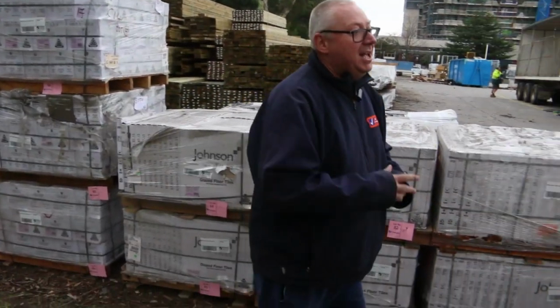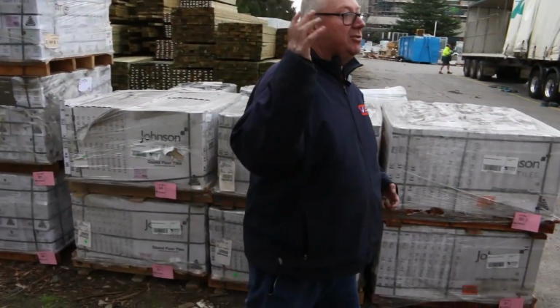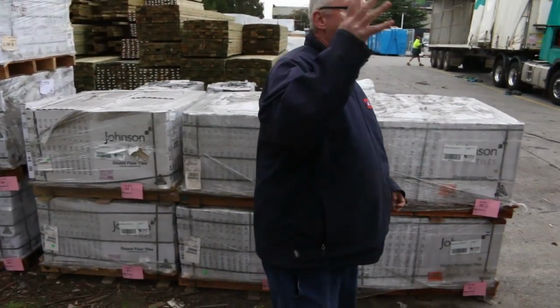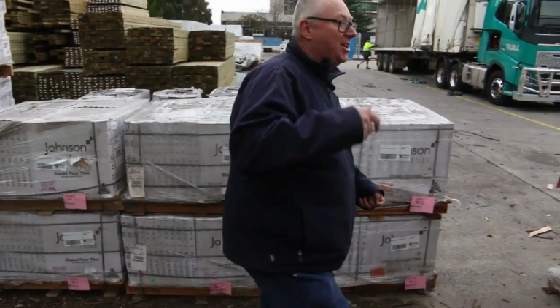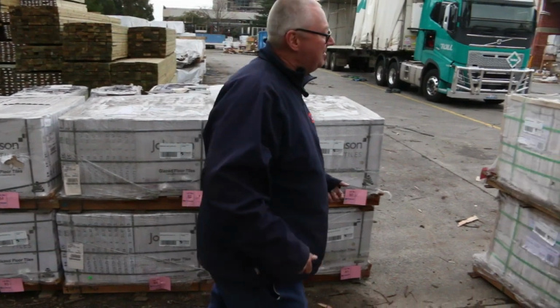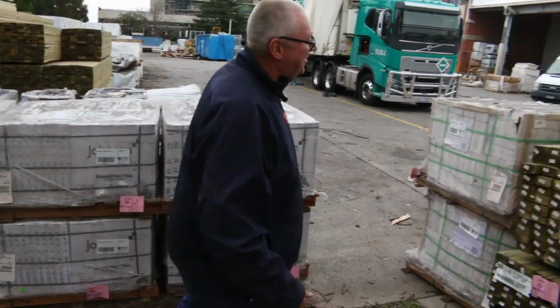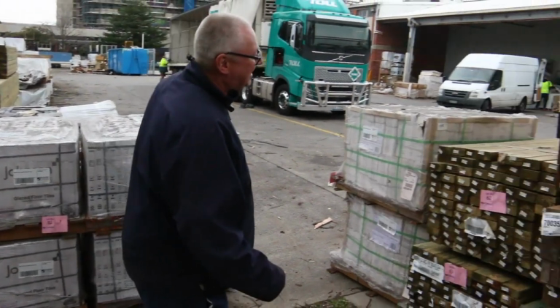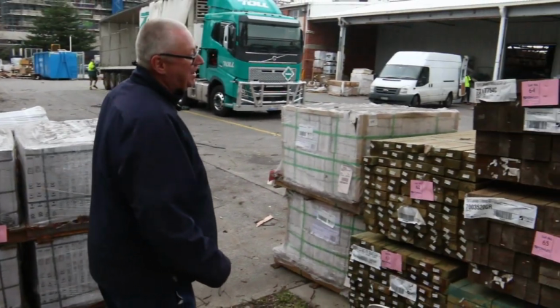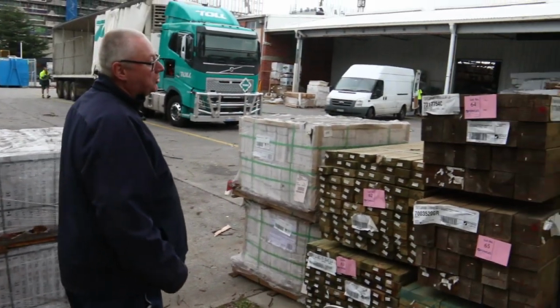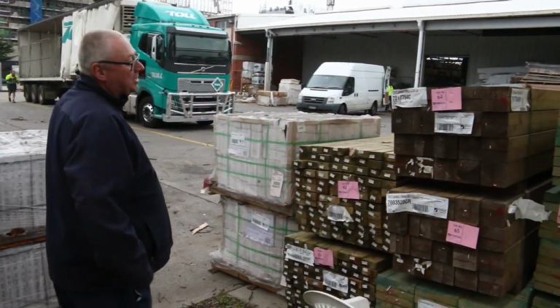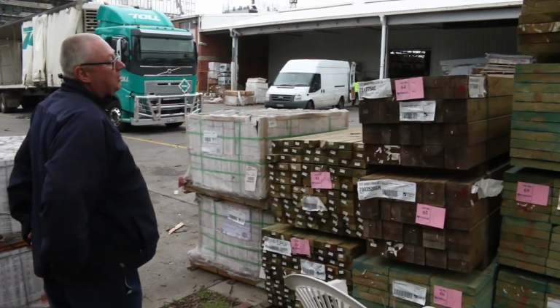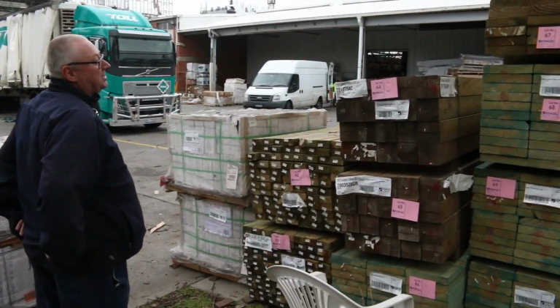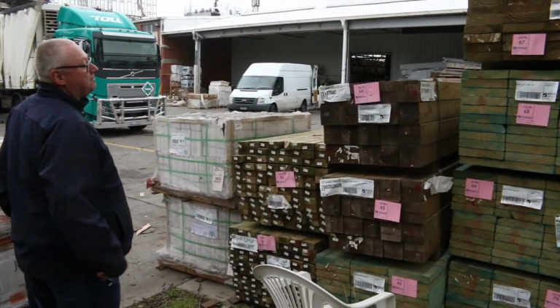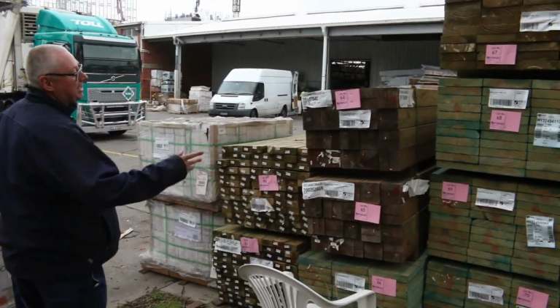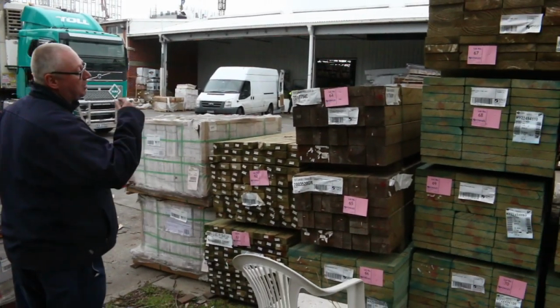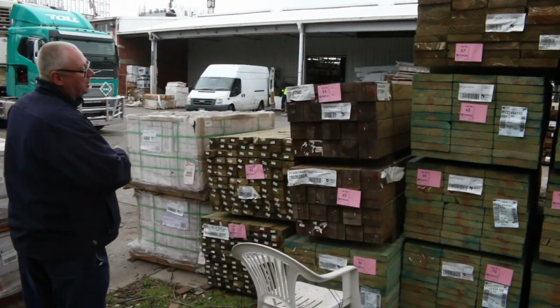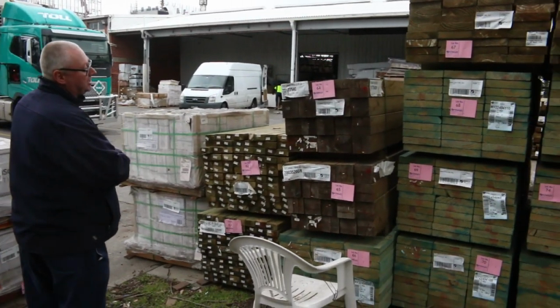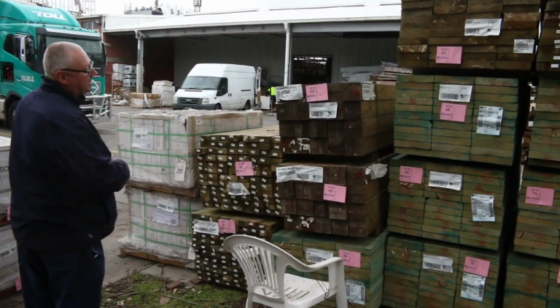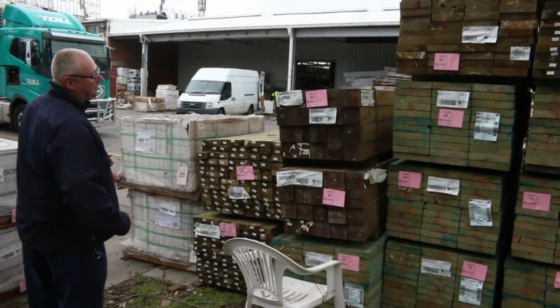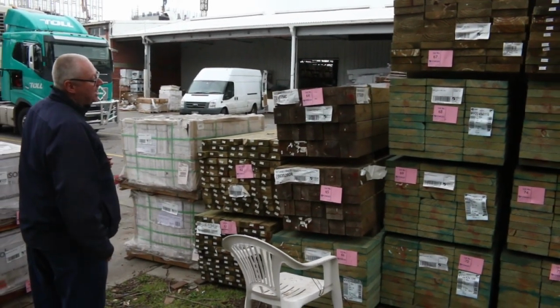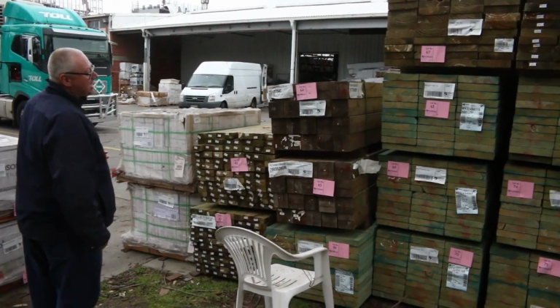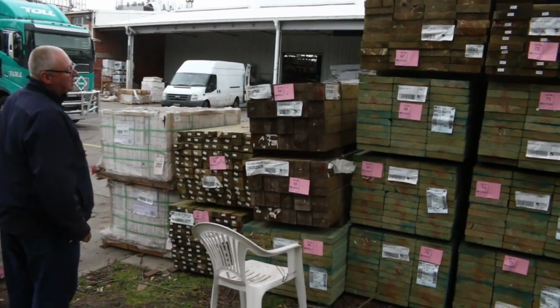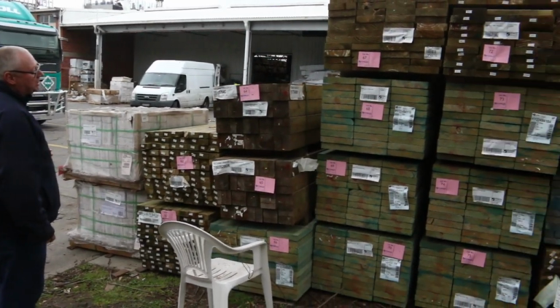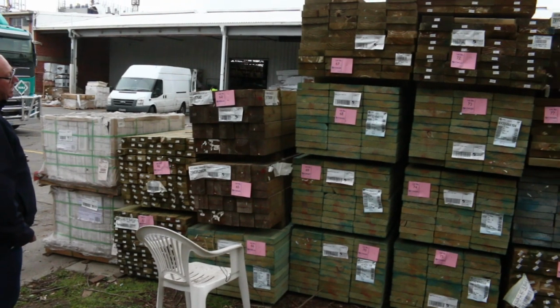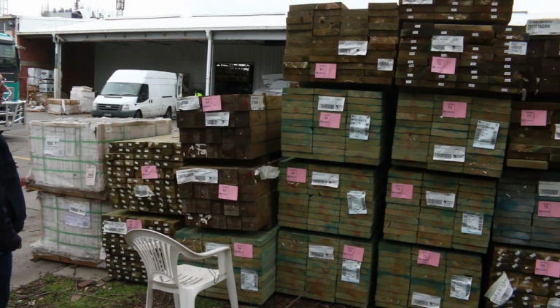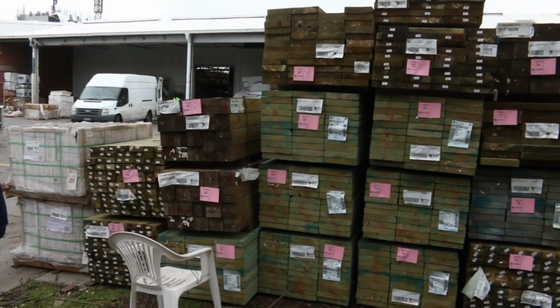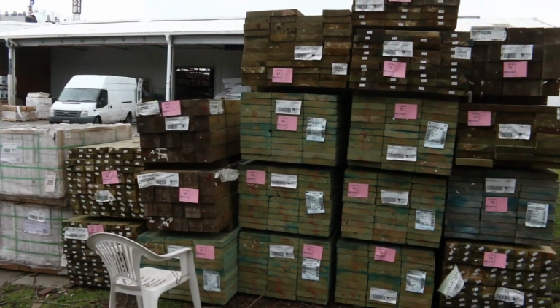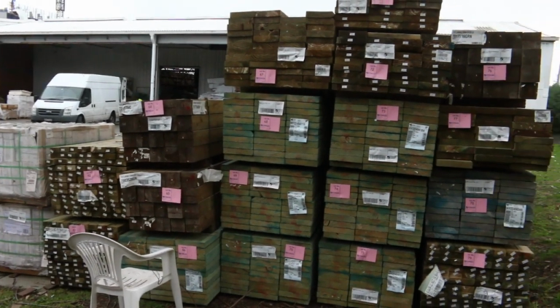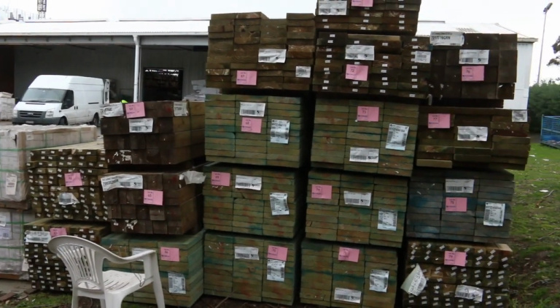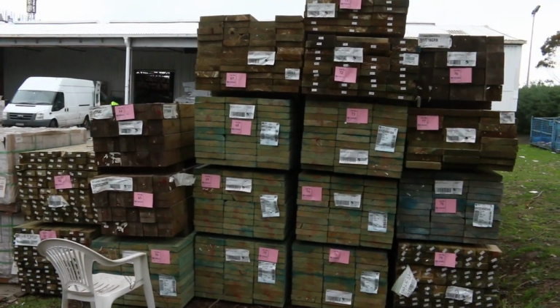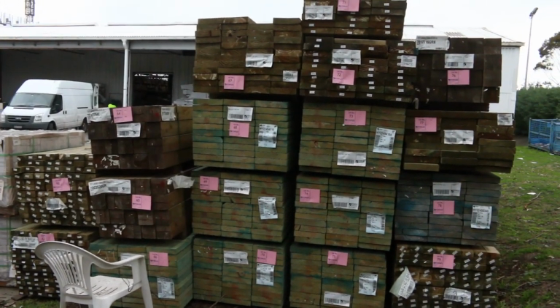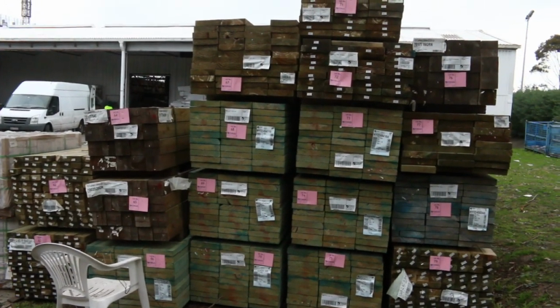On the right hand side here we've got more treated pine — some termite treated stuff, T2 in the 240 by 45, and a variety of lengths.